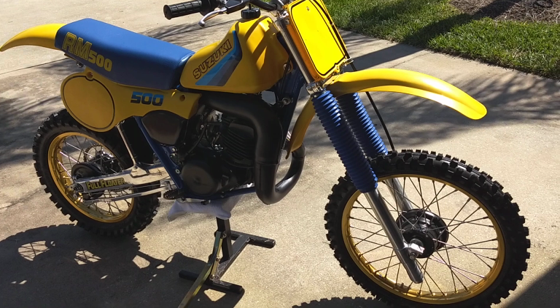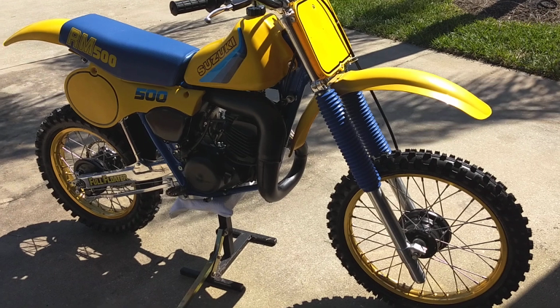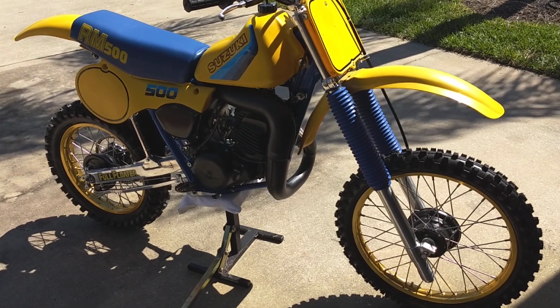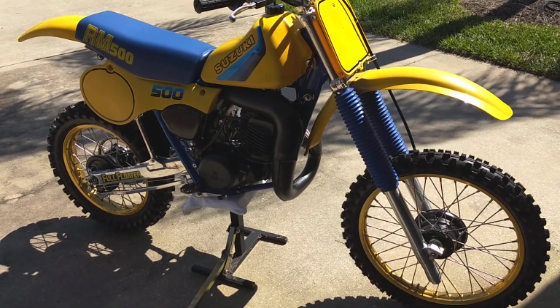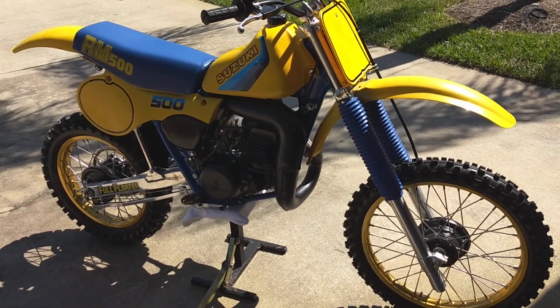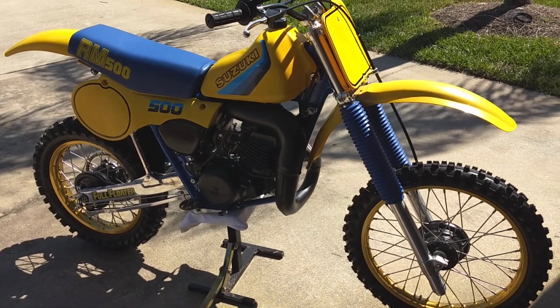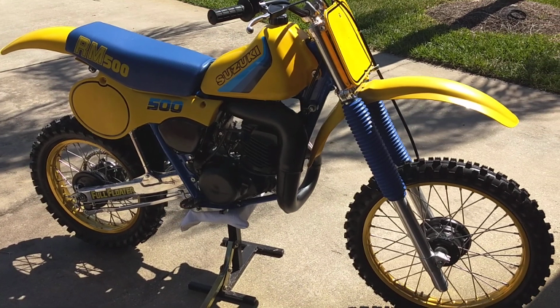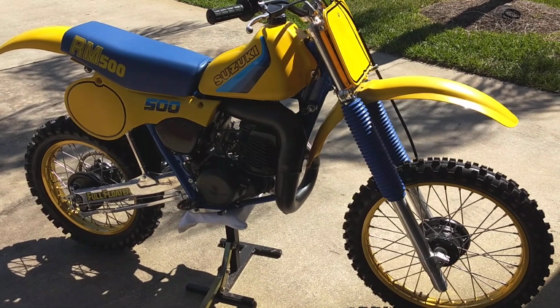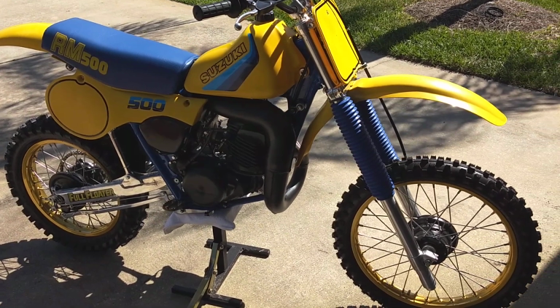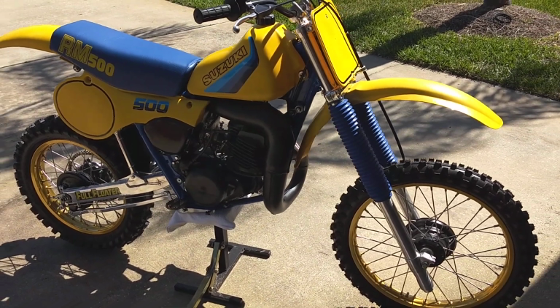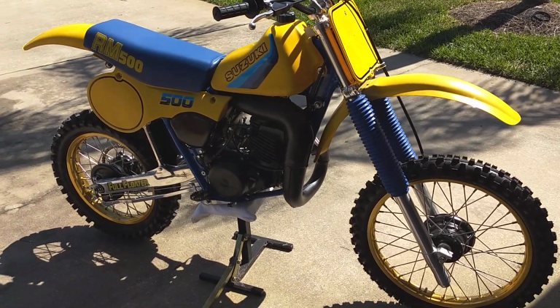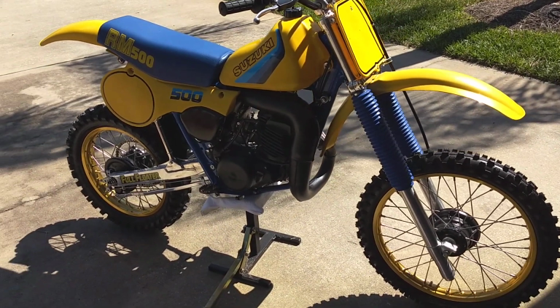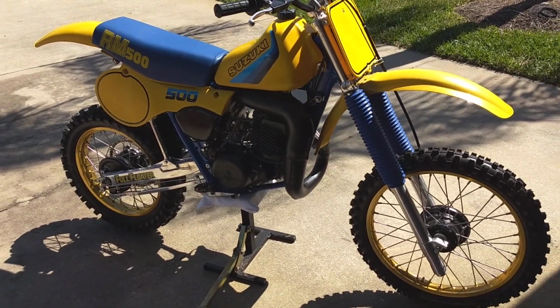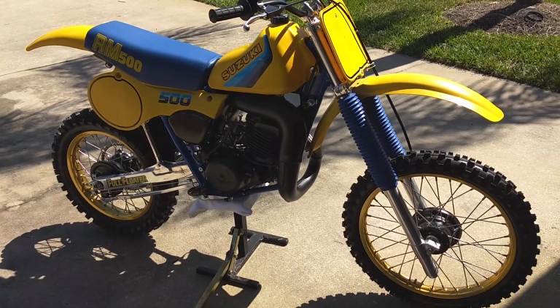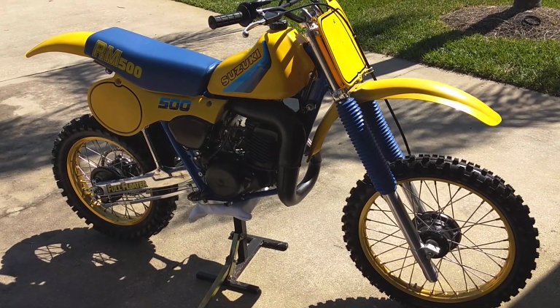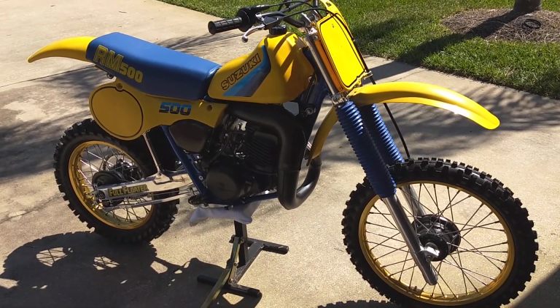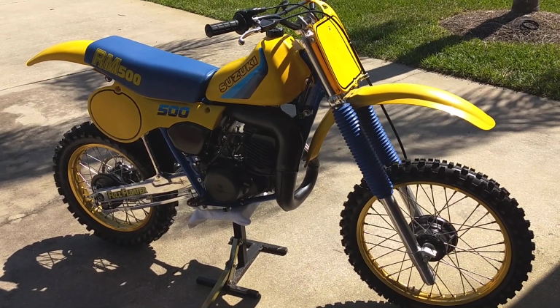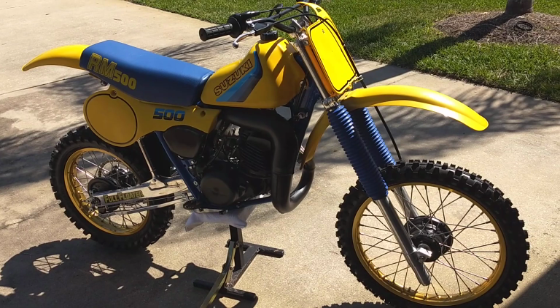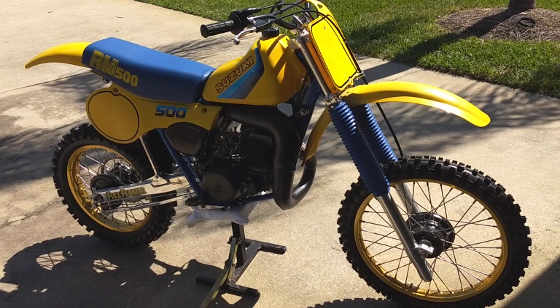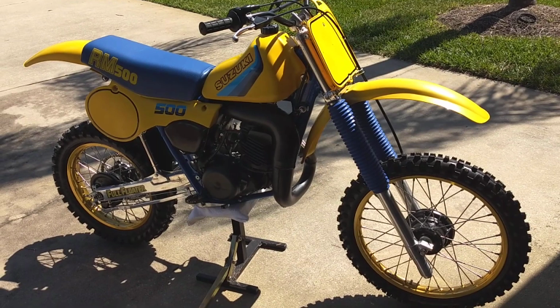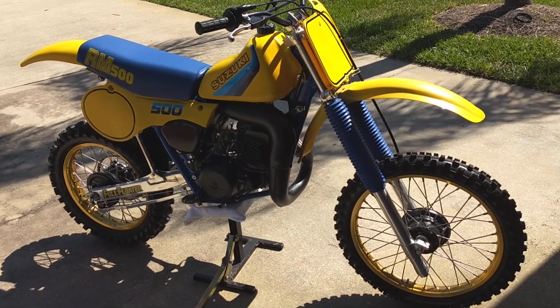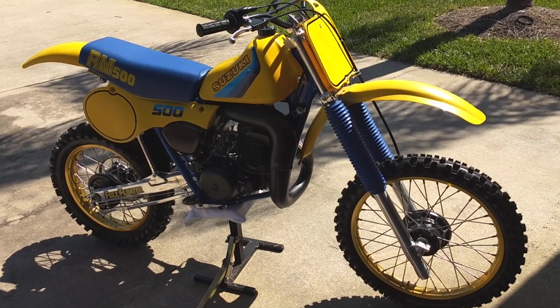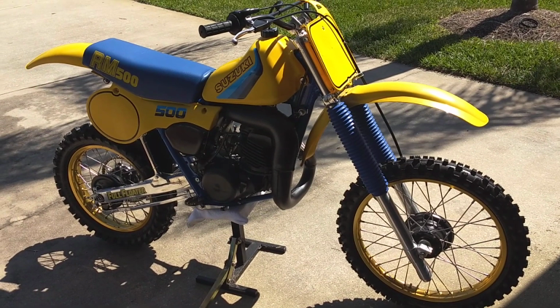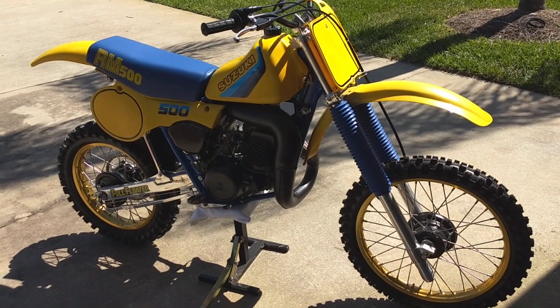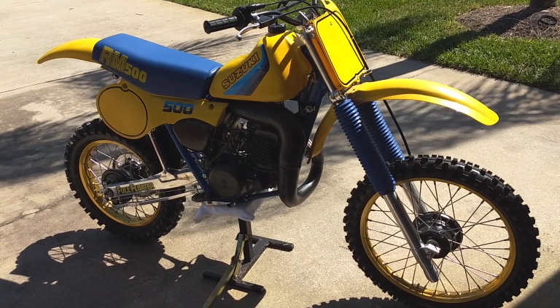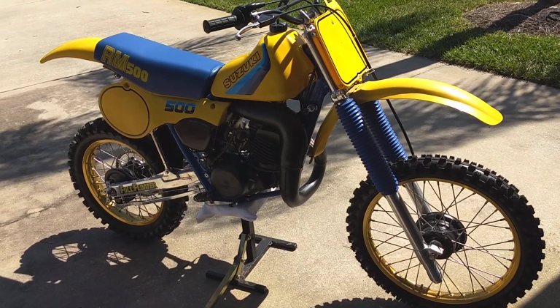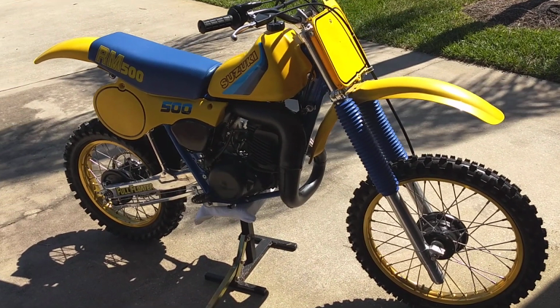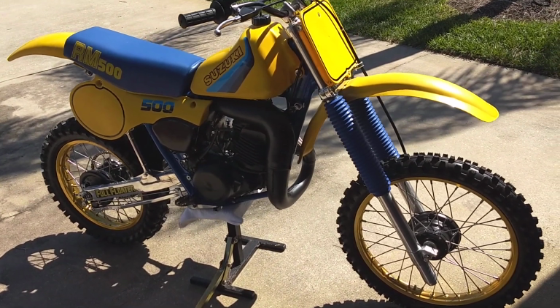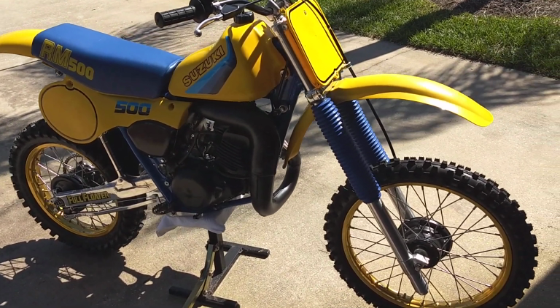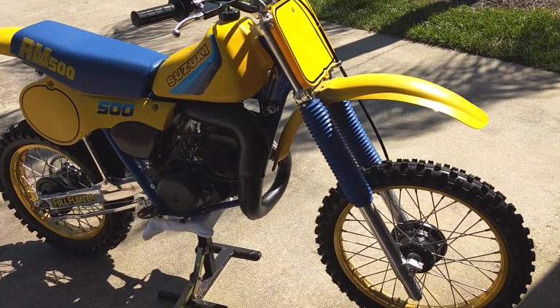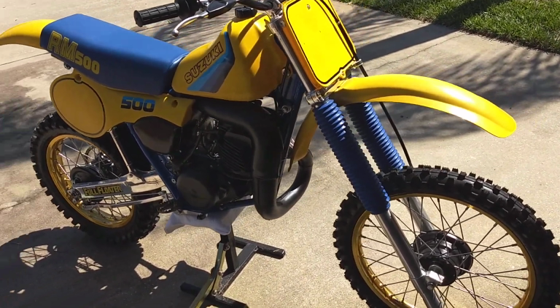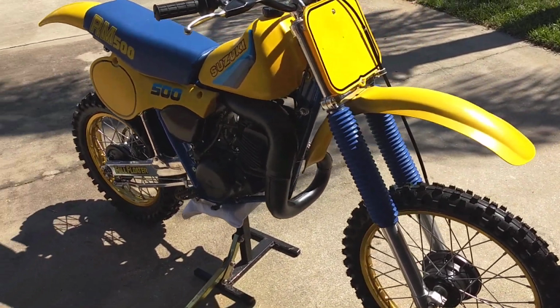Quick video. I've been really lagging behind because I've got about six to eight bikes to load video of, and I've been just too busy restoring.